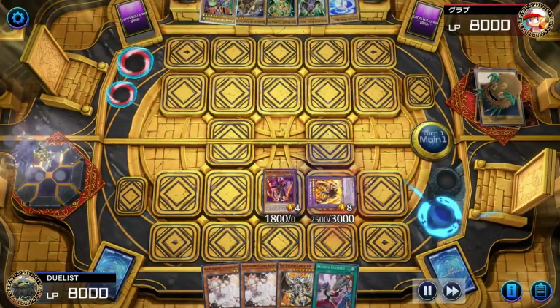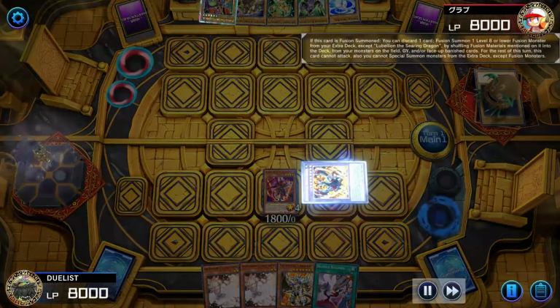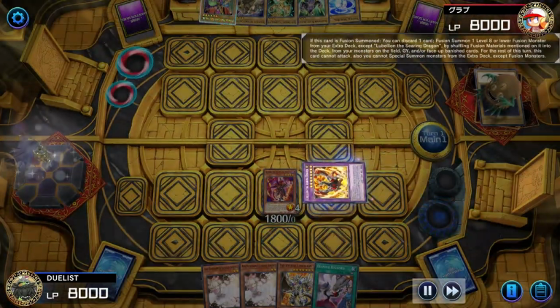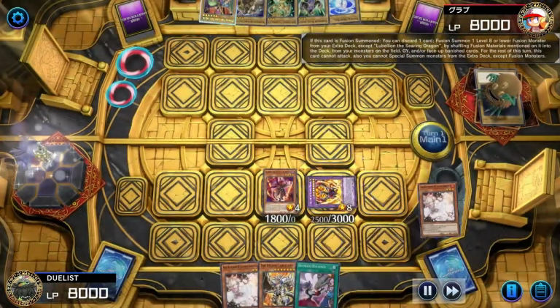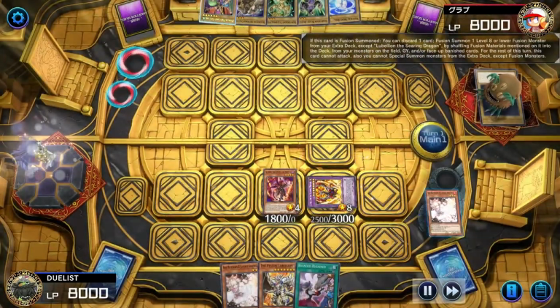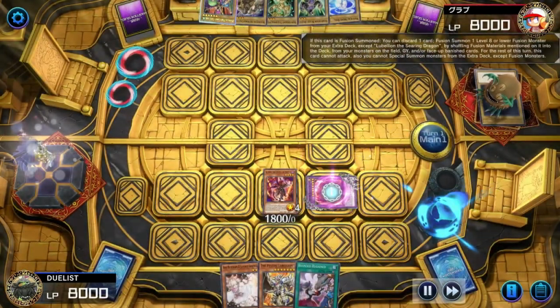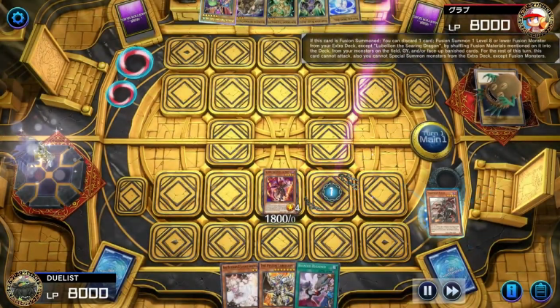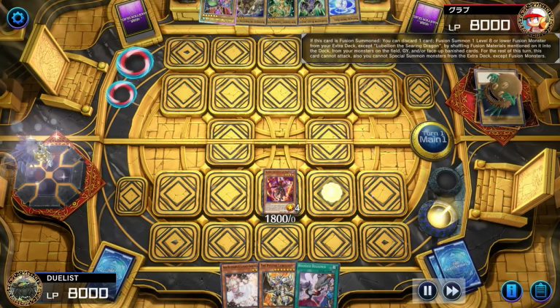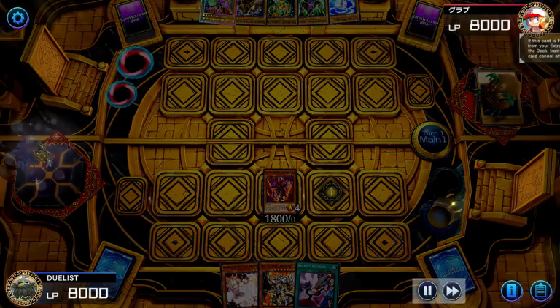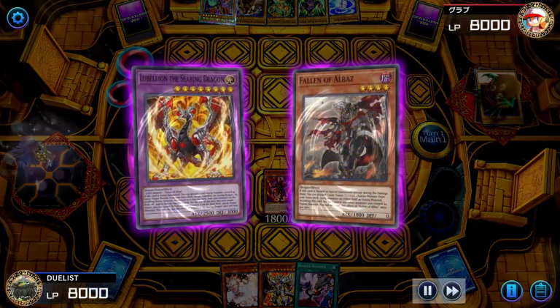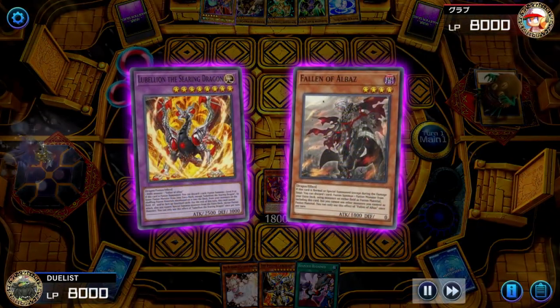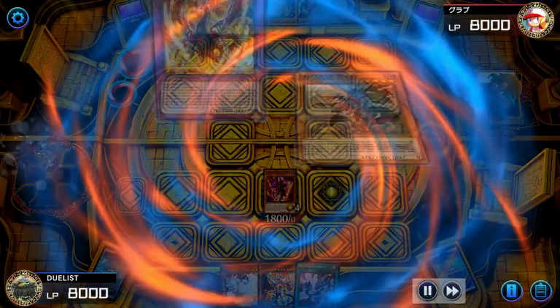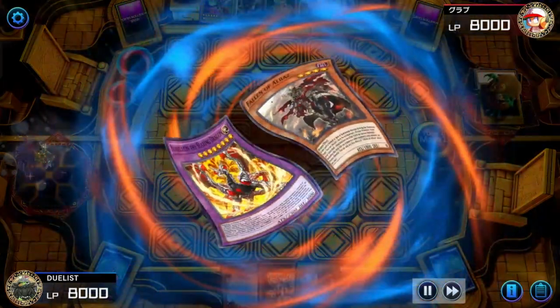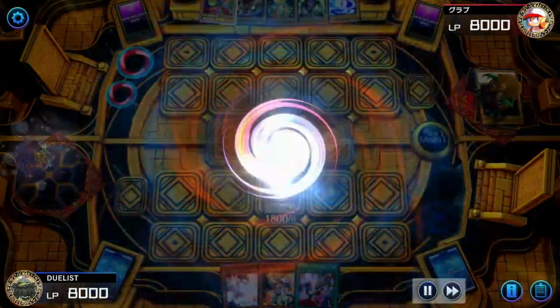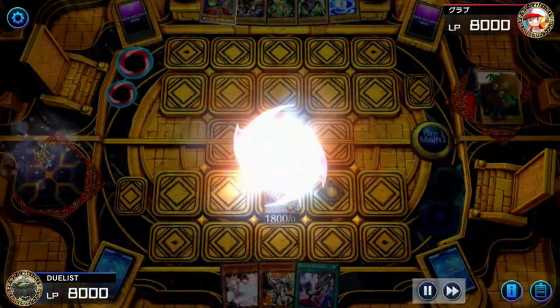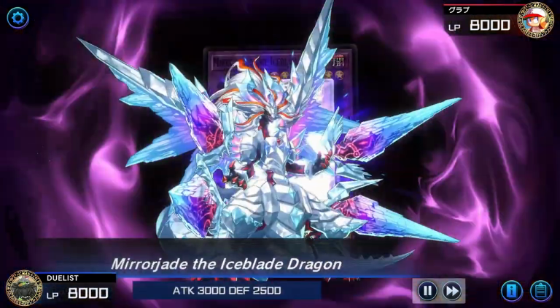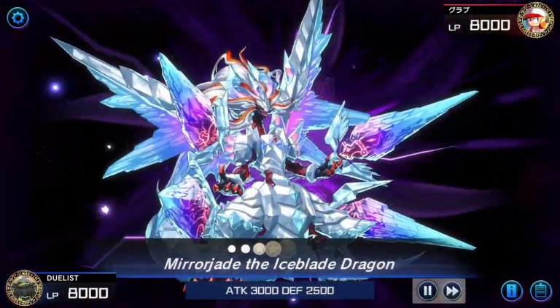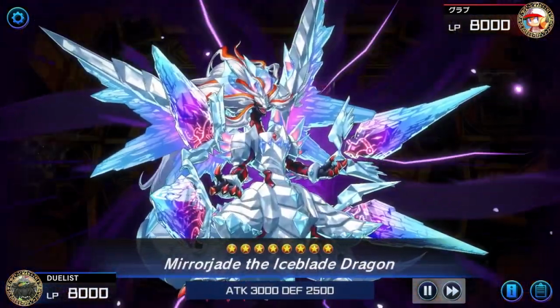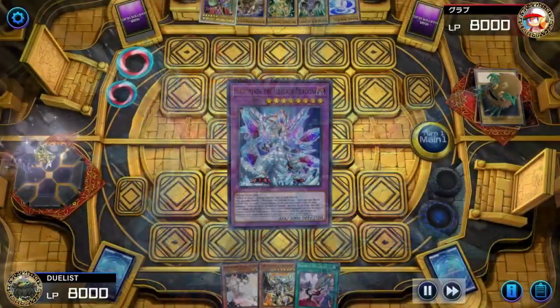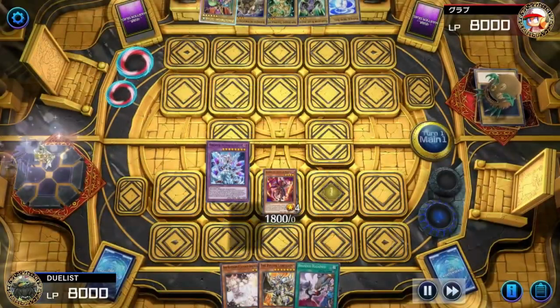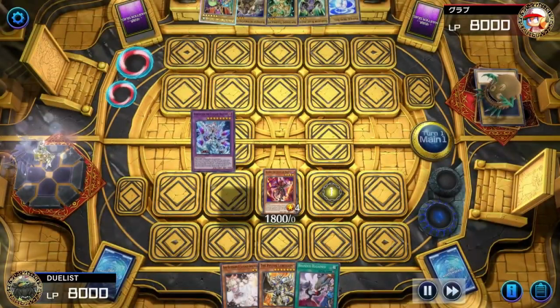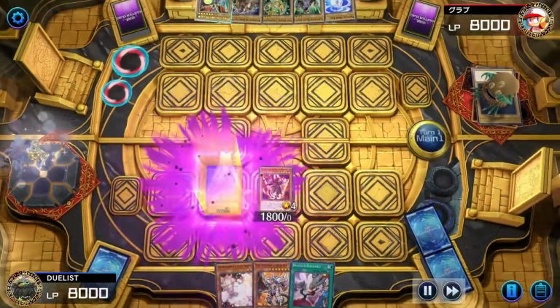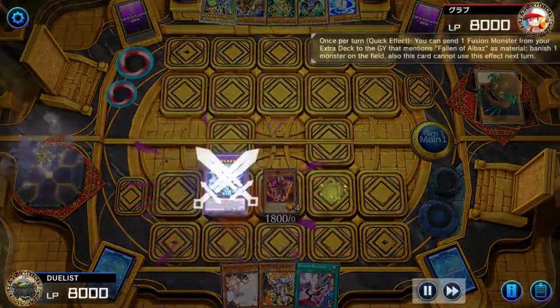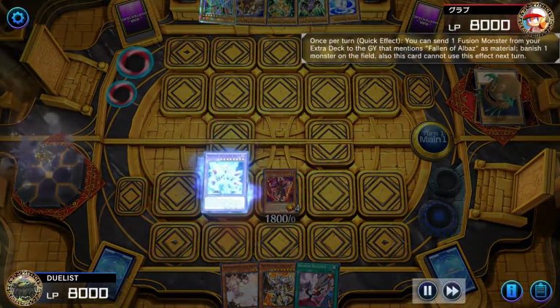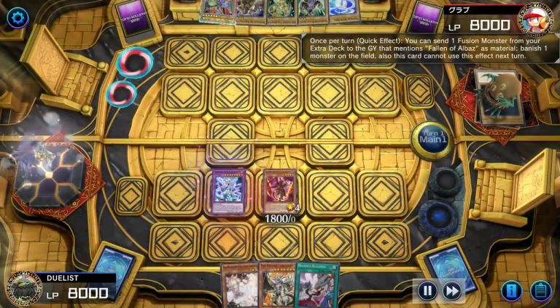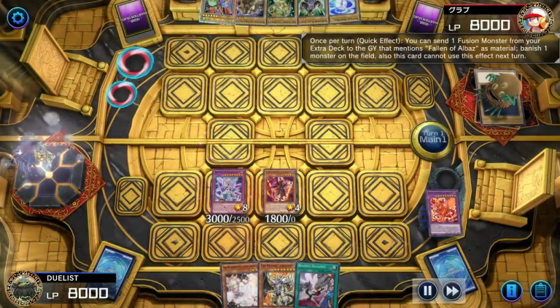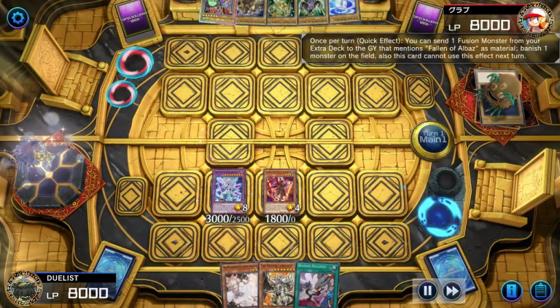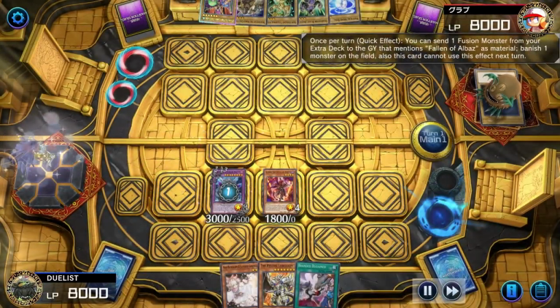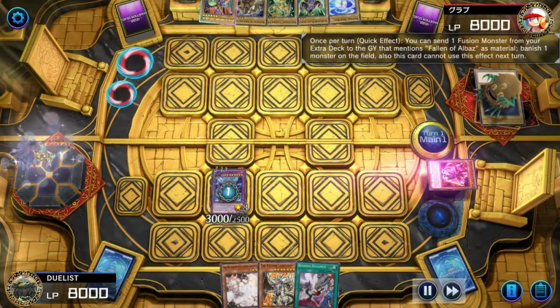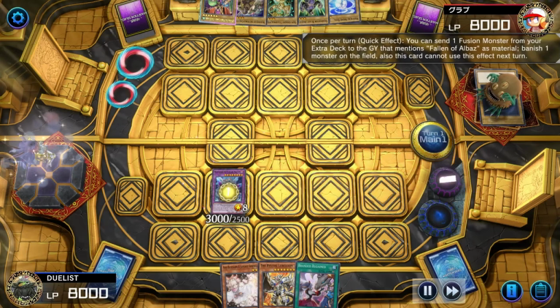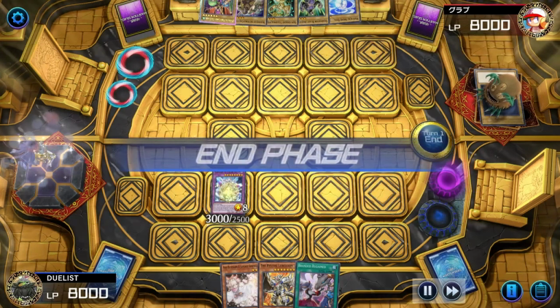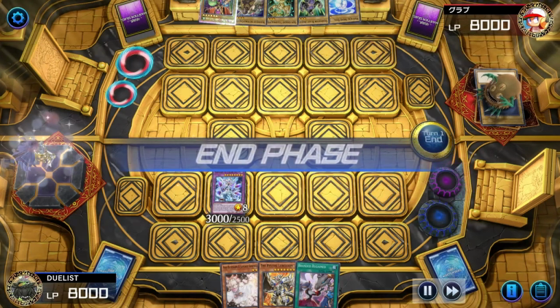On Summon, Labelion's effect will trigger, and by discarding one card from our hand we can shuffle back the Albaz and Labelion to summon Mirage Aid. Then we'll use Mirage Aid's effect, banishing Alubar, to send an Albion to the grave and proceed to our End Phase.